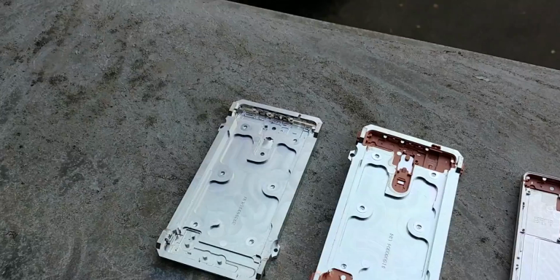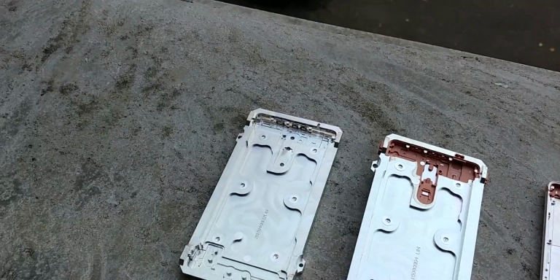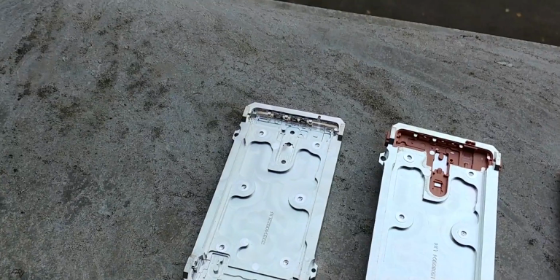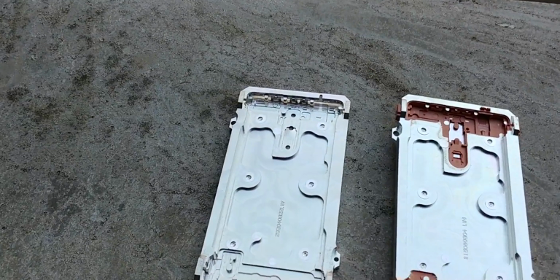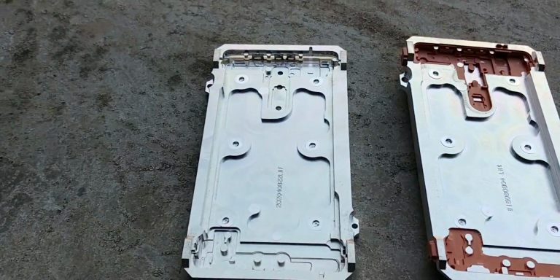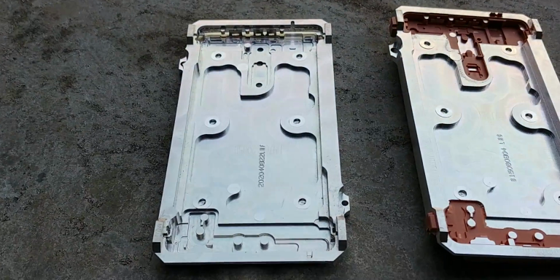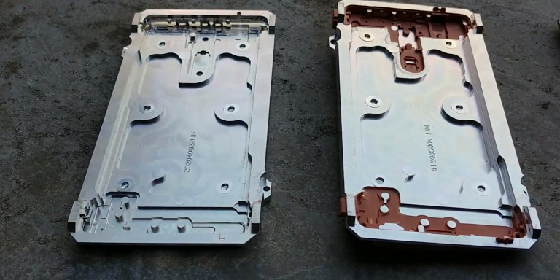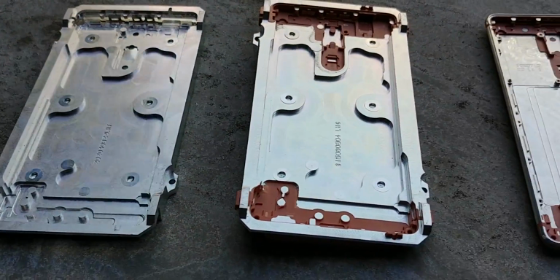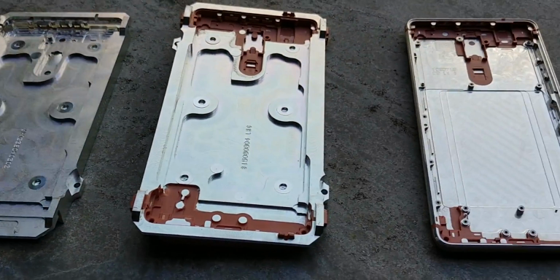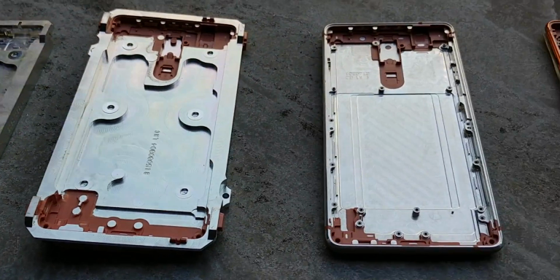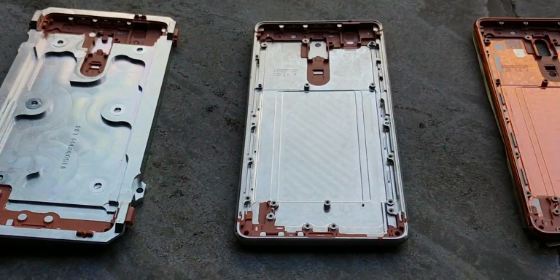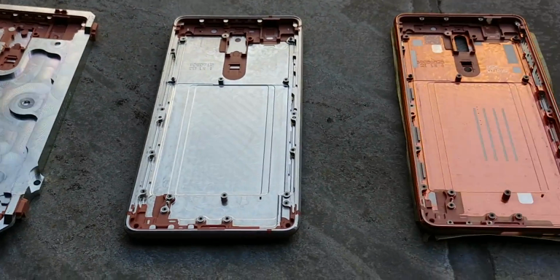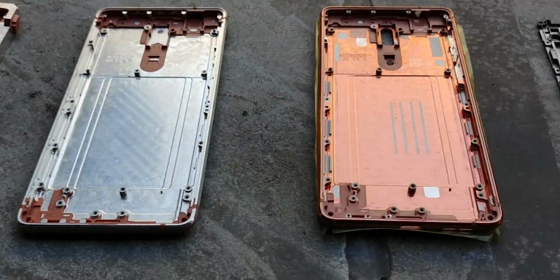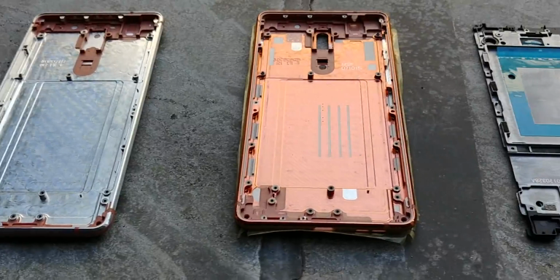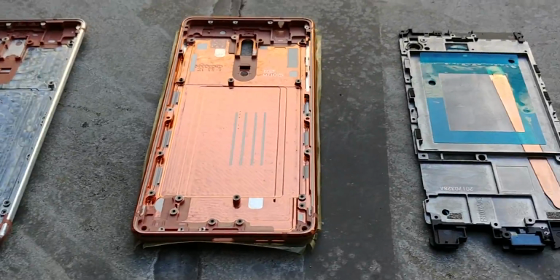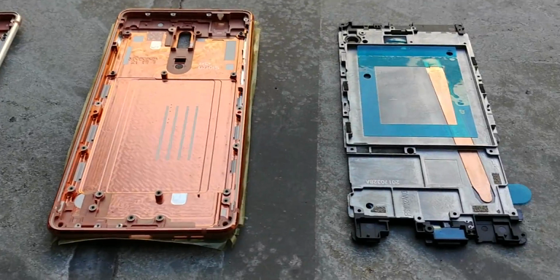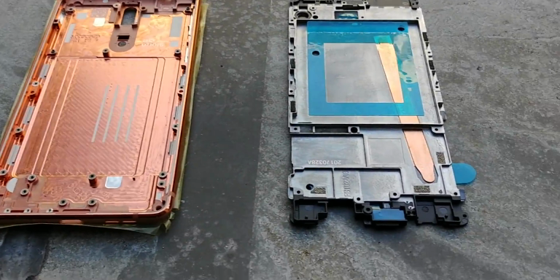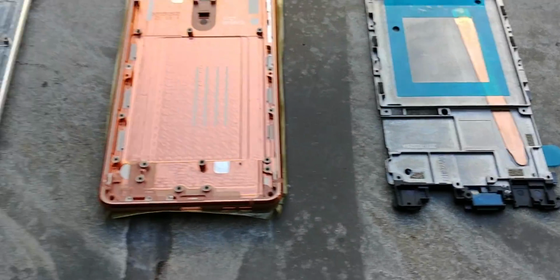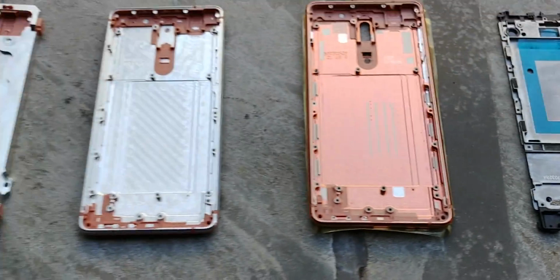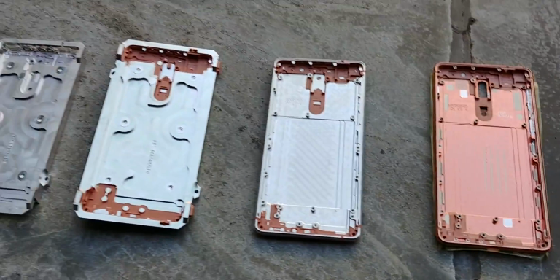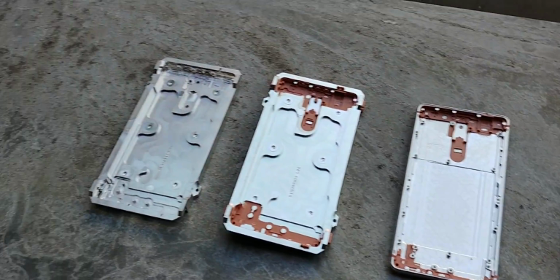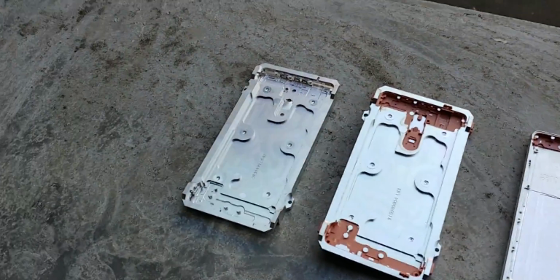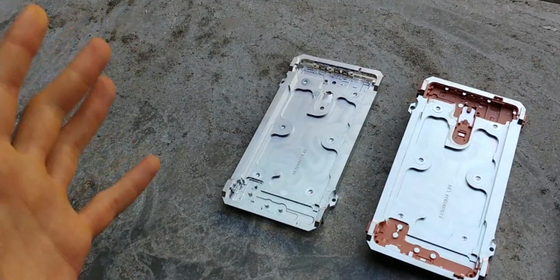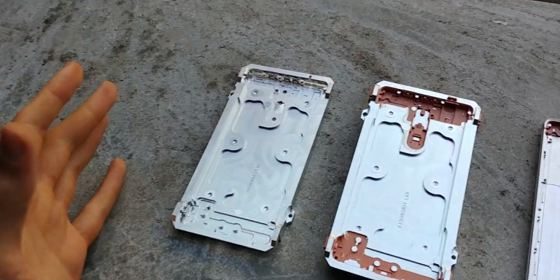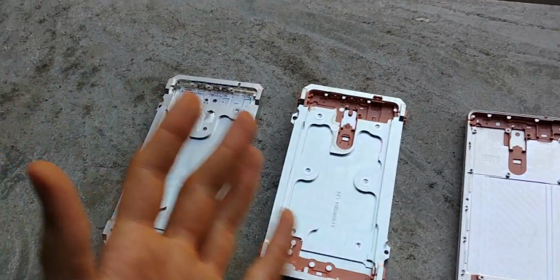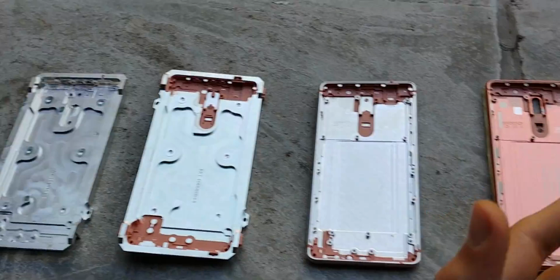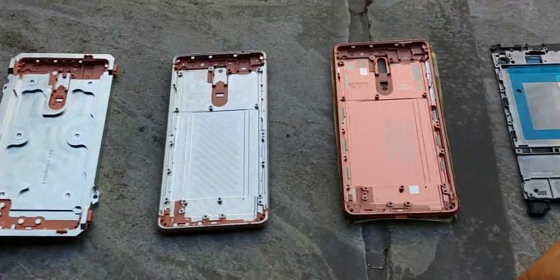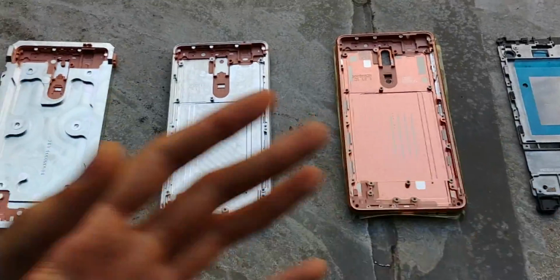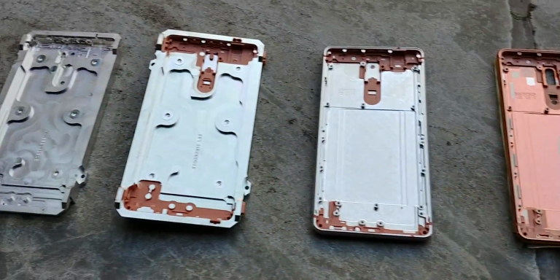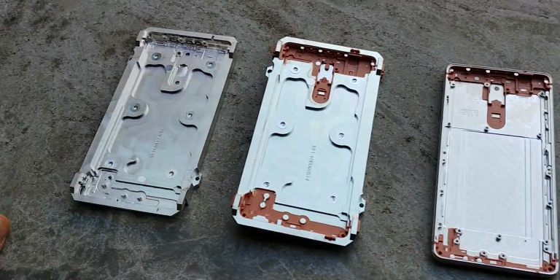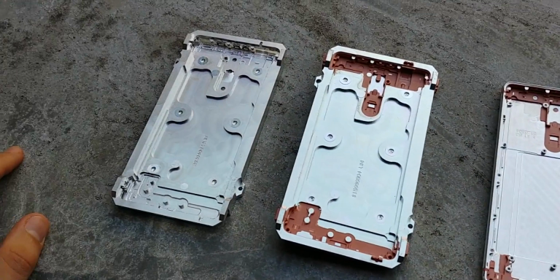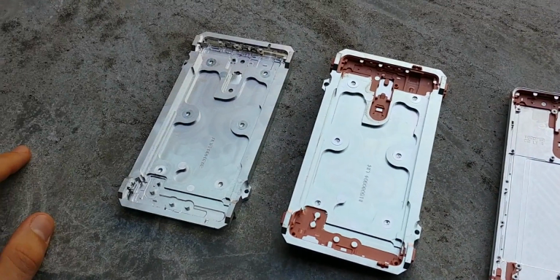Hey guys, you're watching BTEC, I'm Basil, and this is a video shot on the LG V30, but it's not about the LG V30 — it's all about the Nokia 8, specifically how they managed to prevent overheating when recording with both cameras.